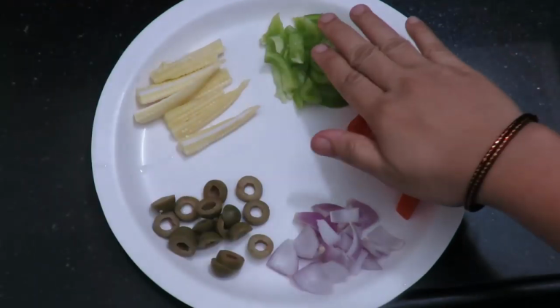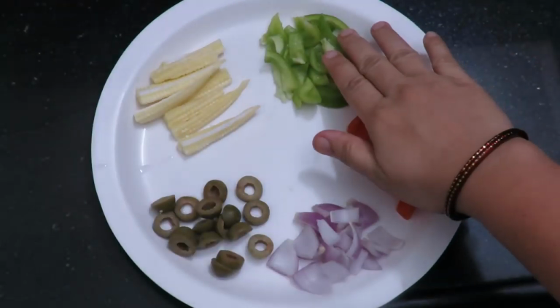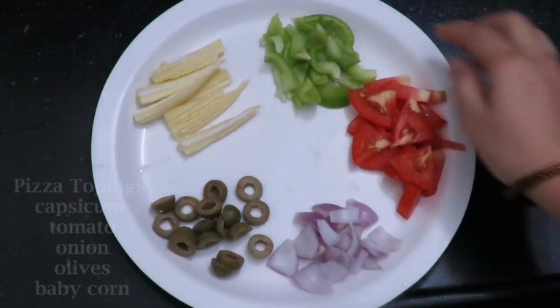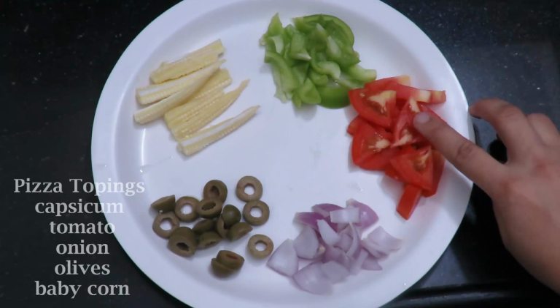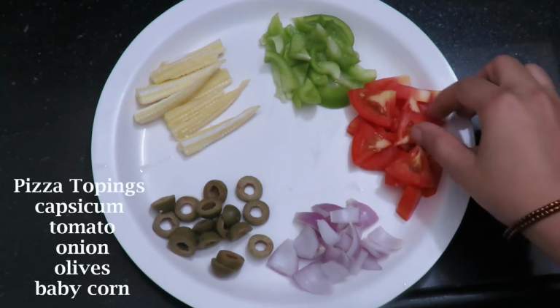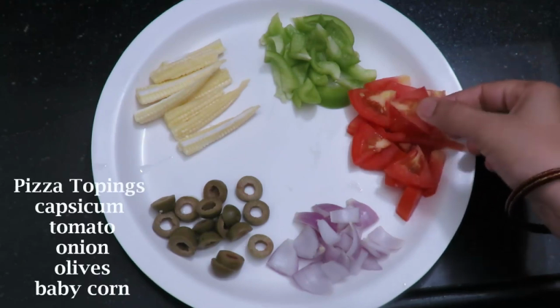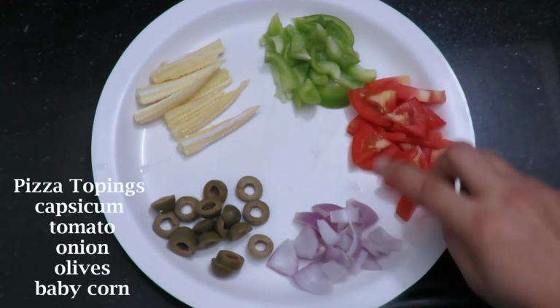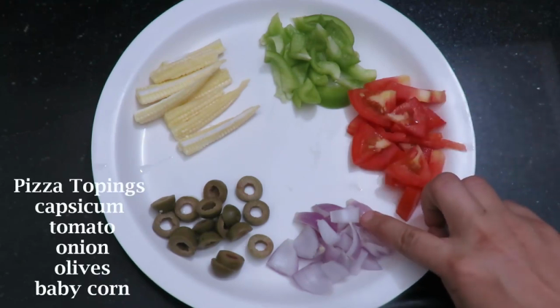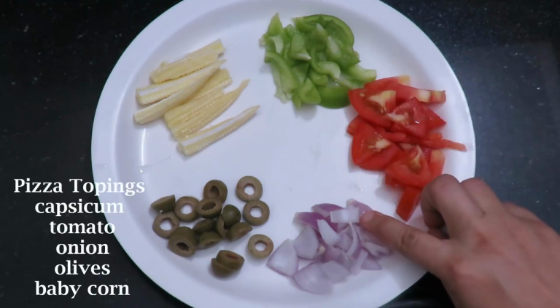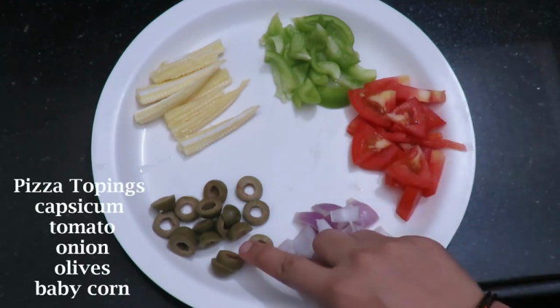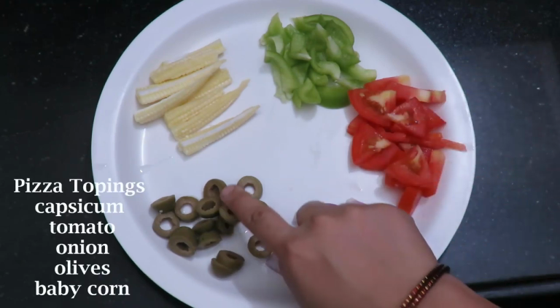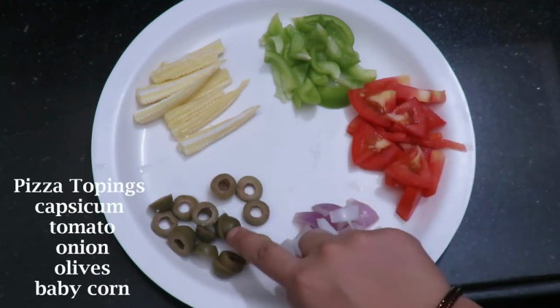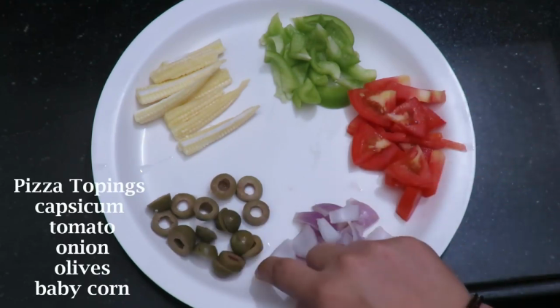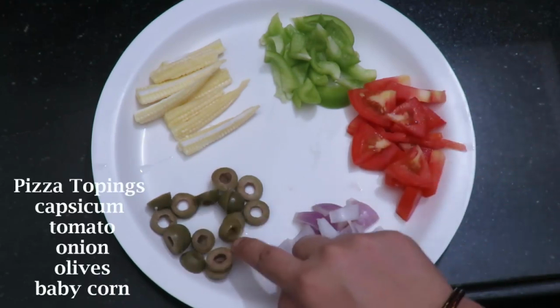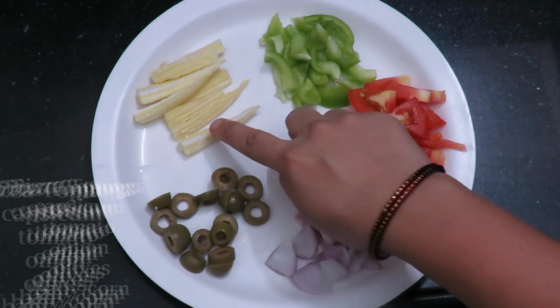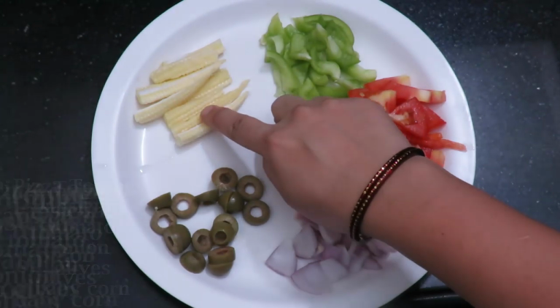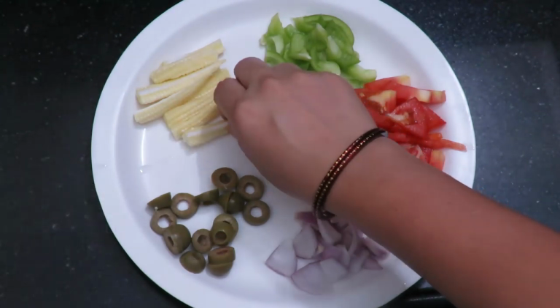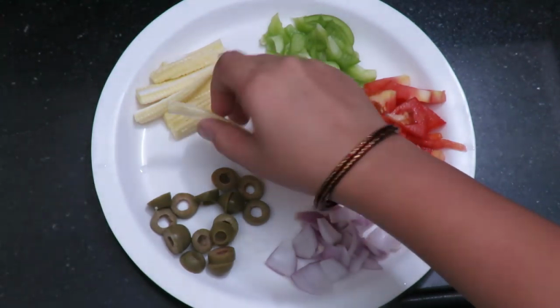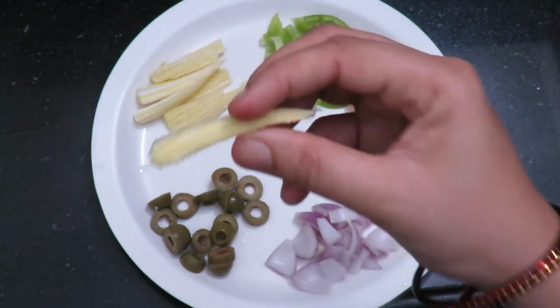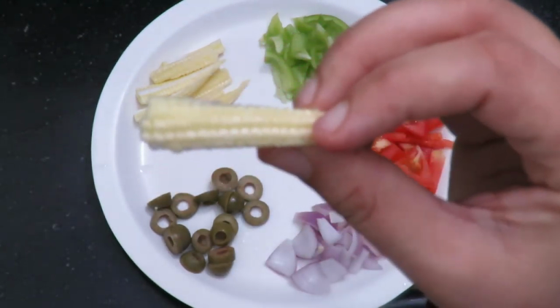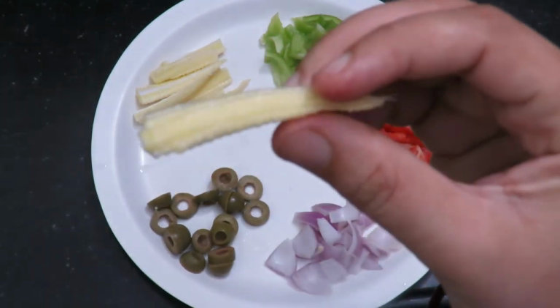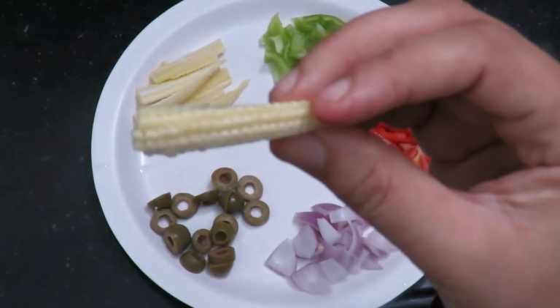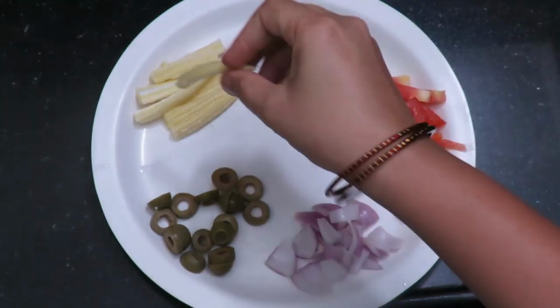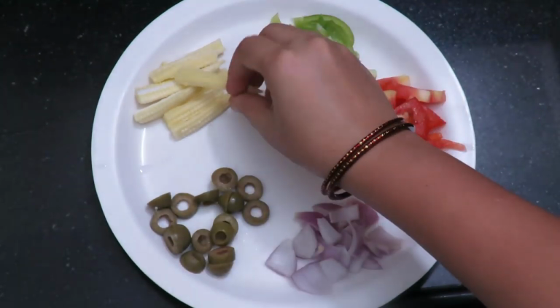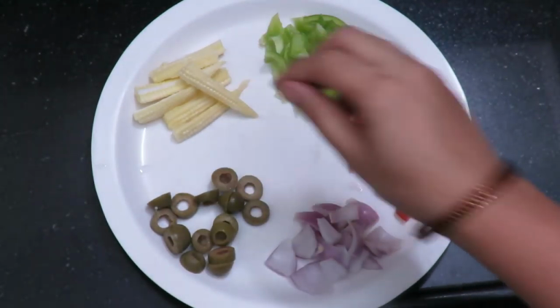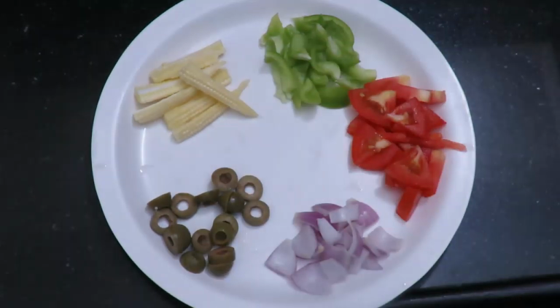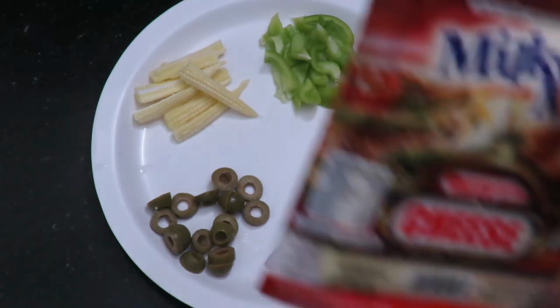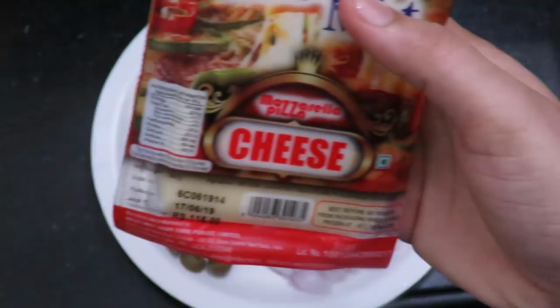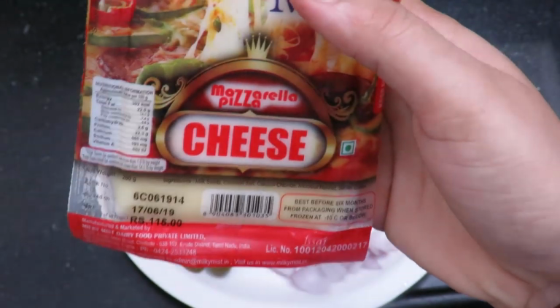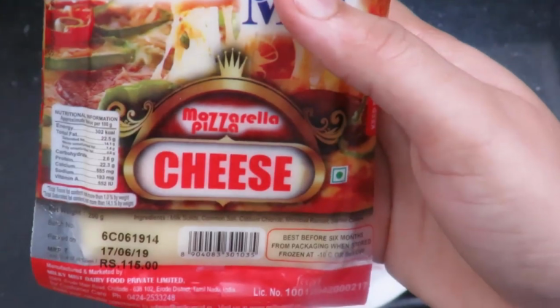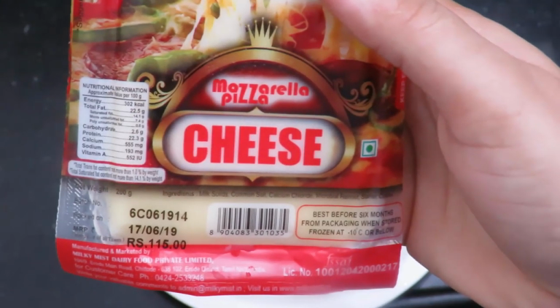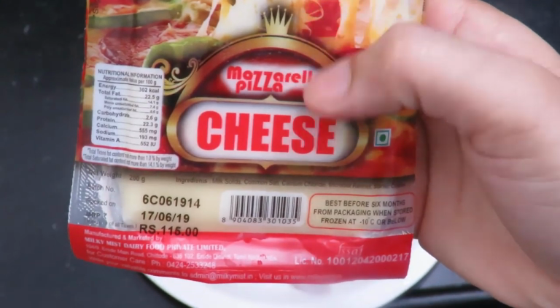Add capsicum, tomato, onion, olive, baby corn, and some meat. You can add mozzarella cheese — 200 grams.